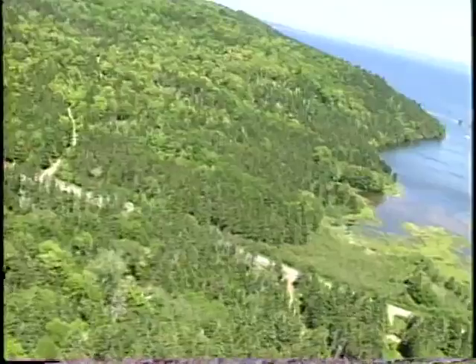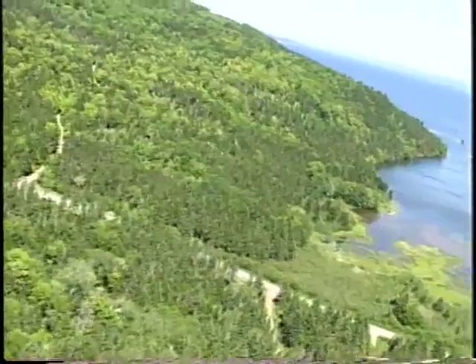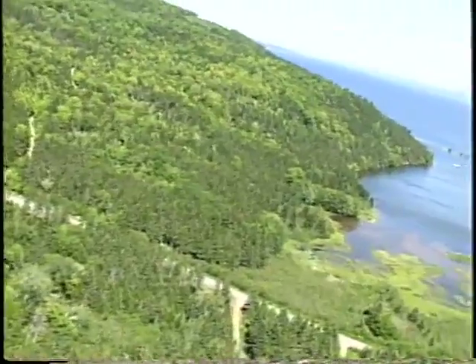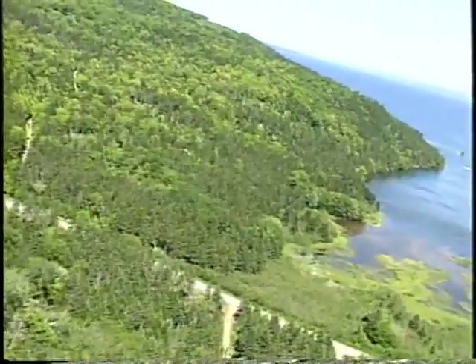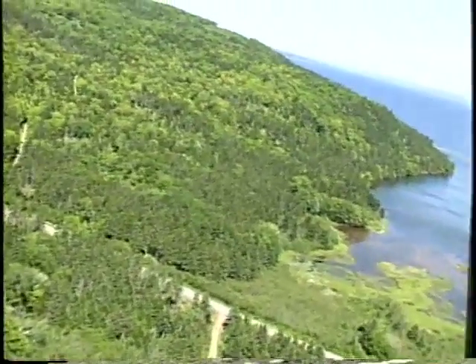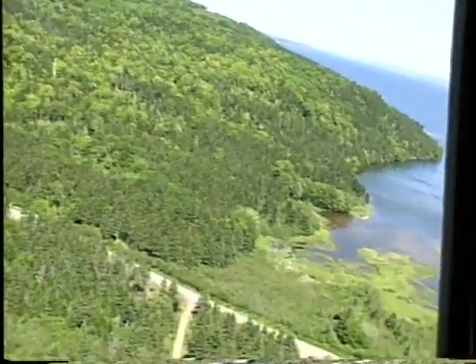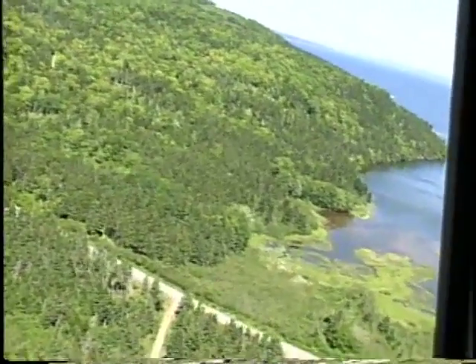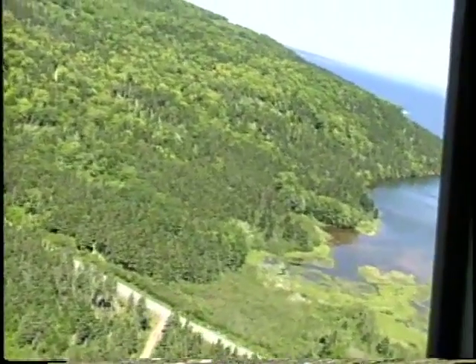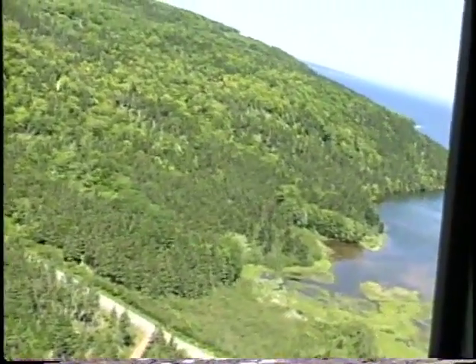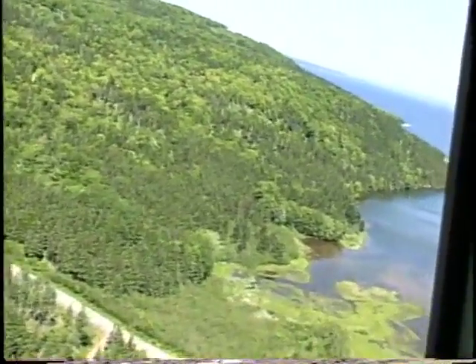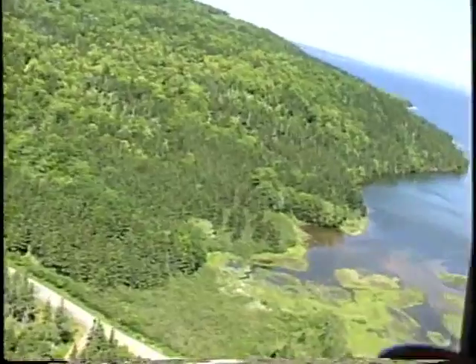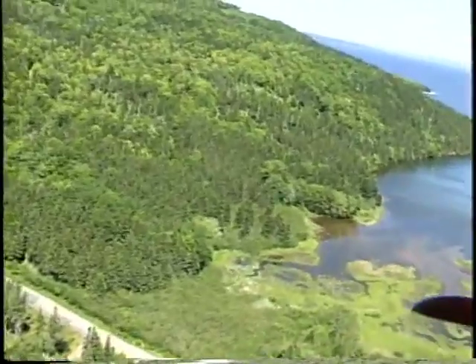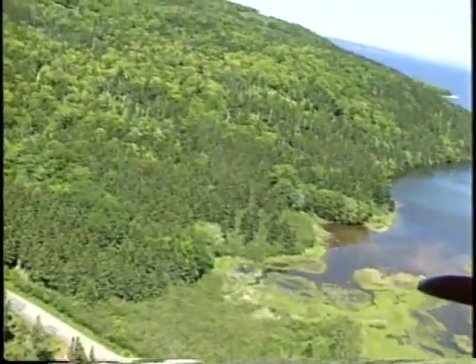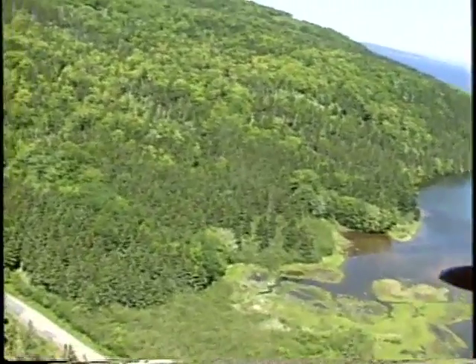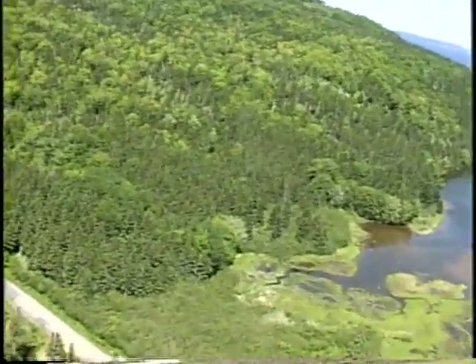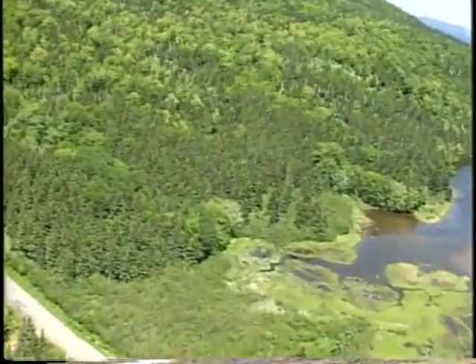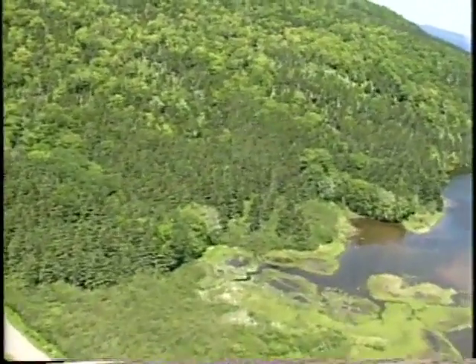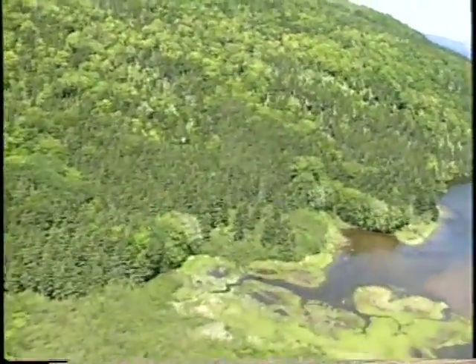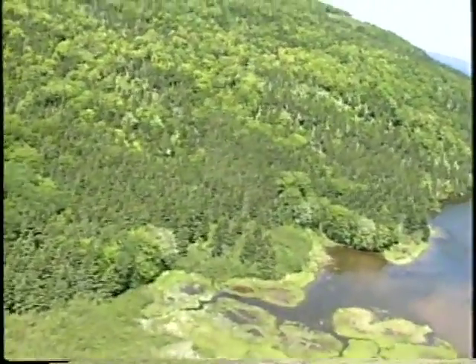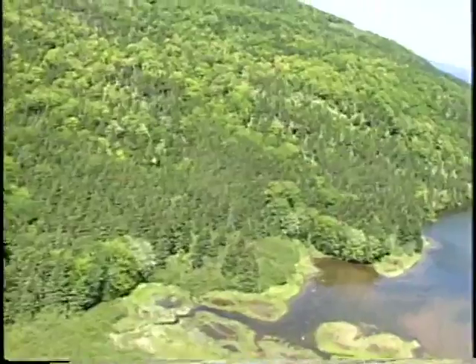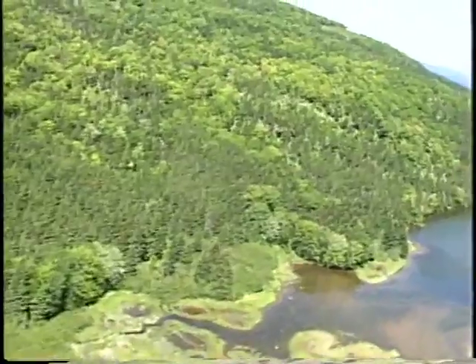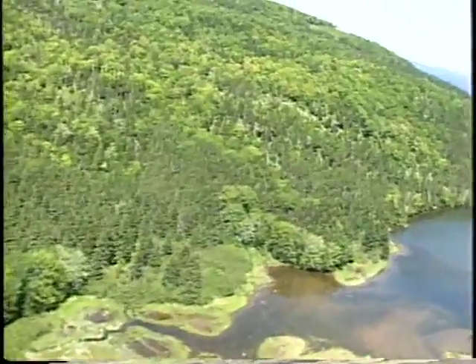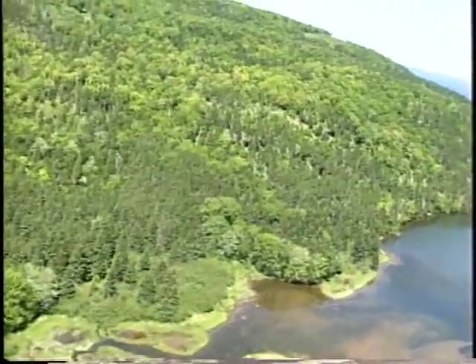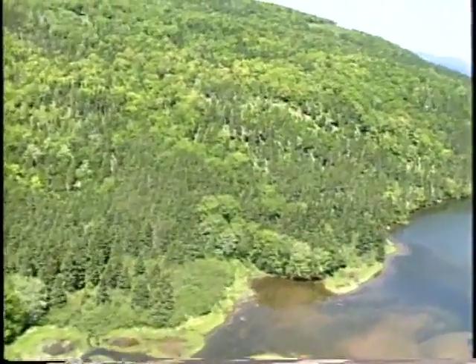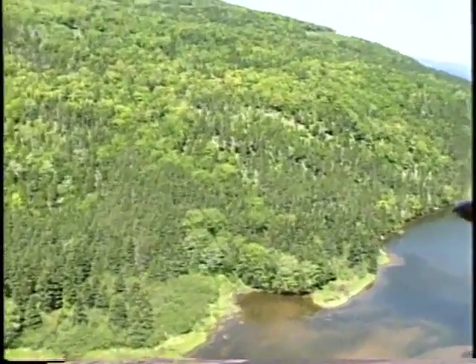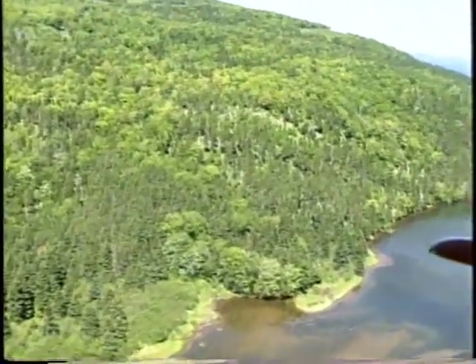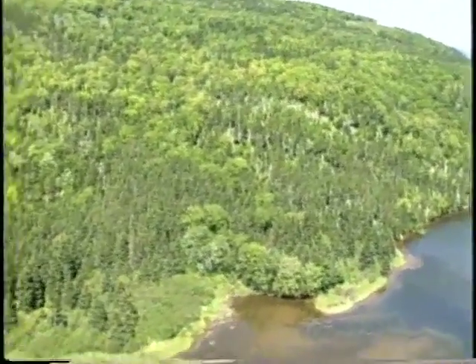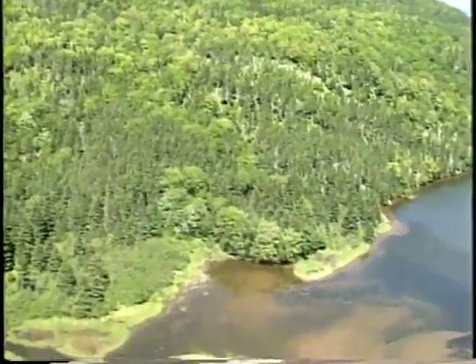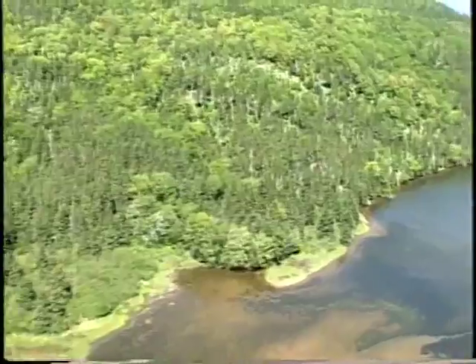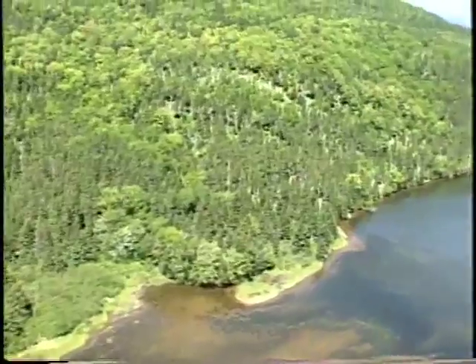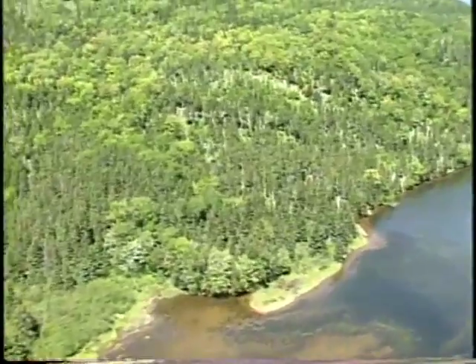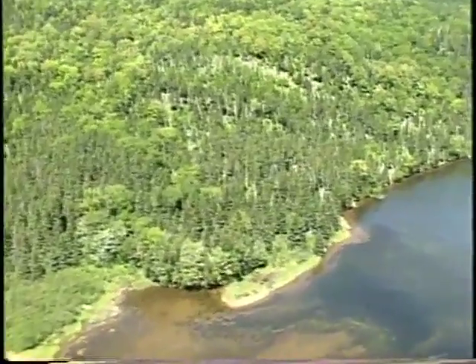Coming around McCuskell's Harbor, we get a good view of yachts anchored in there — very popular spot, very shallow waters, sheltered by the spit that extends out from the harbor.